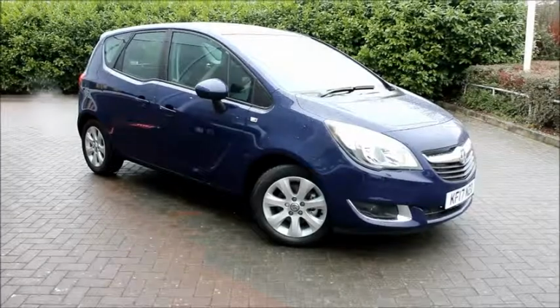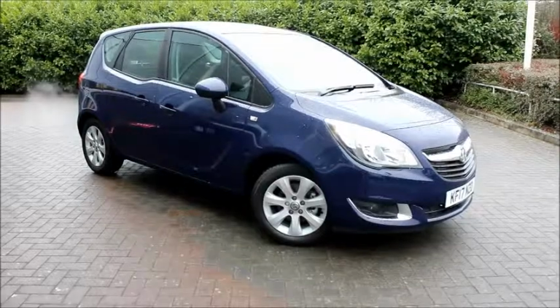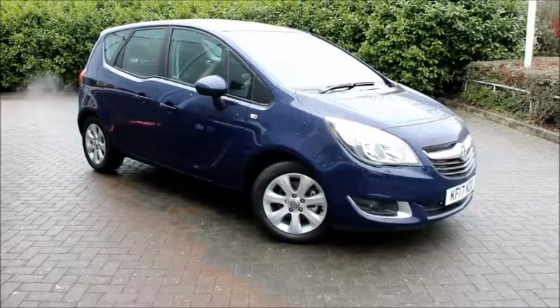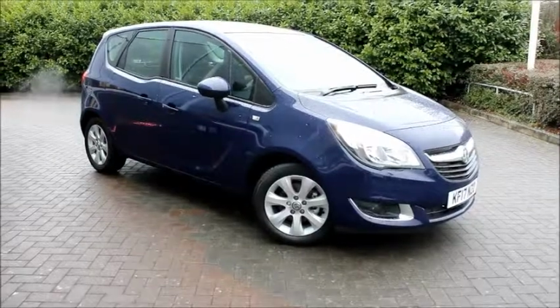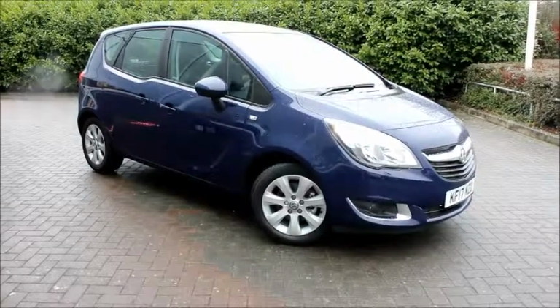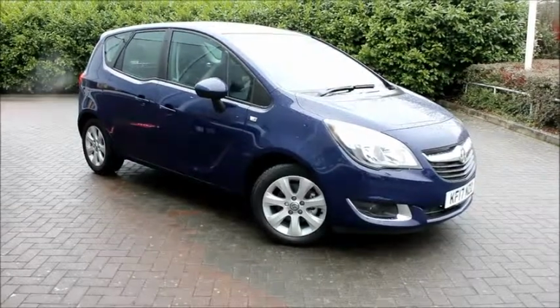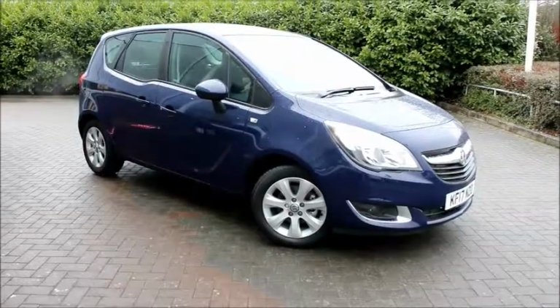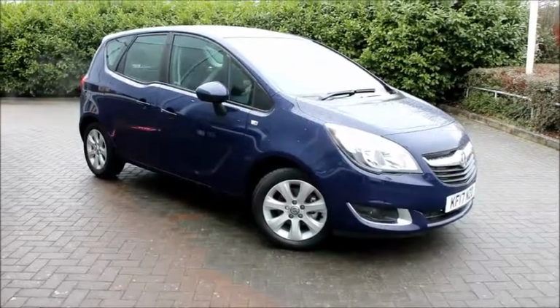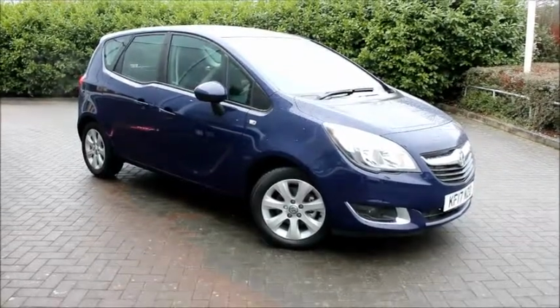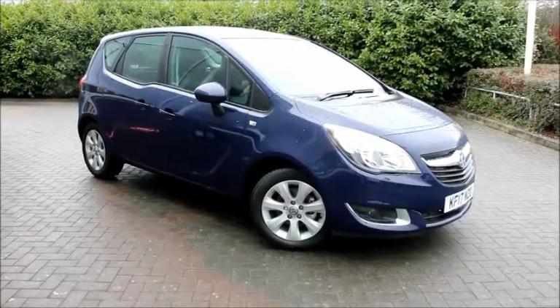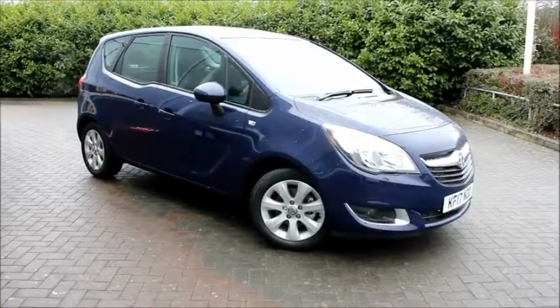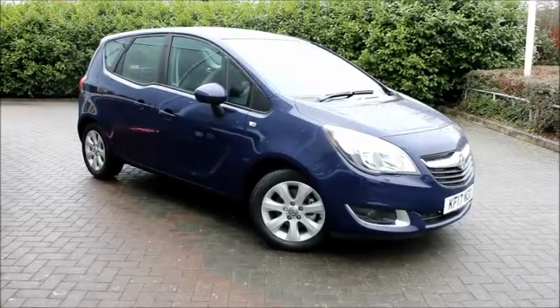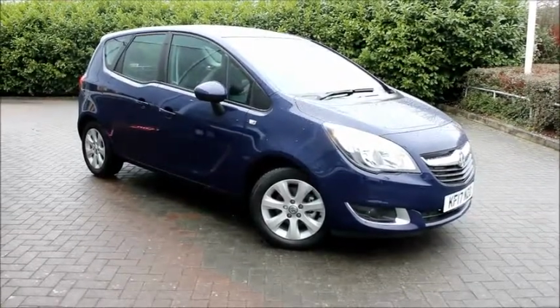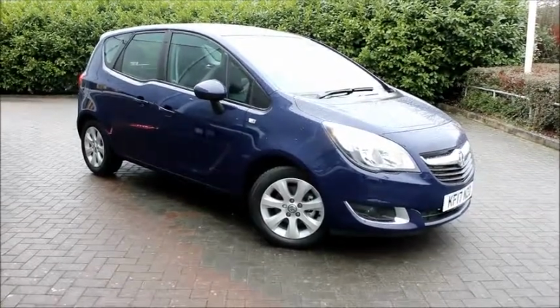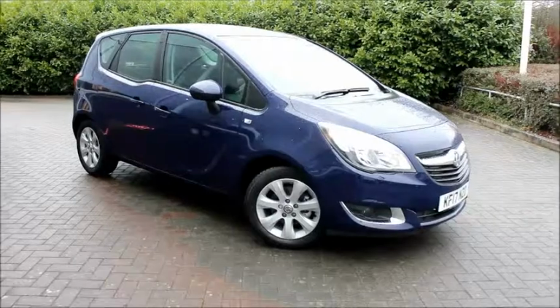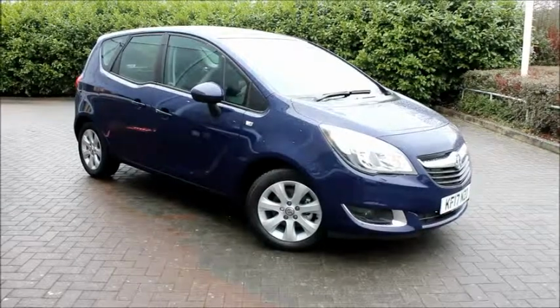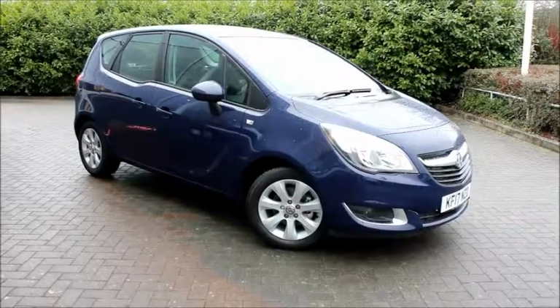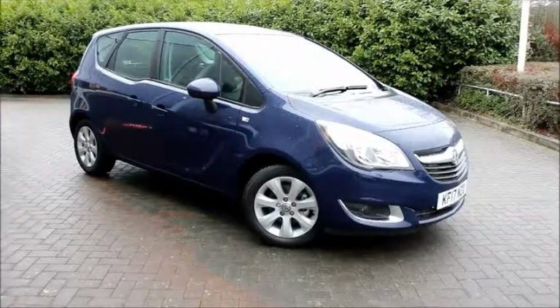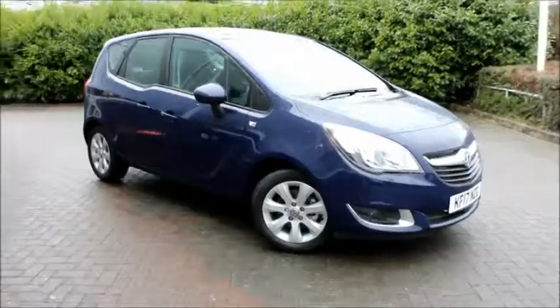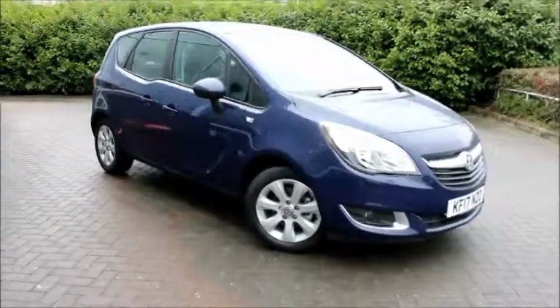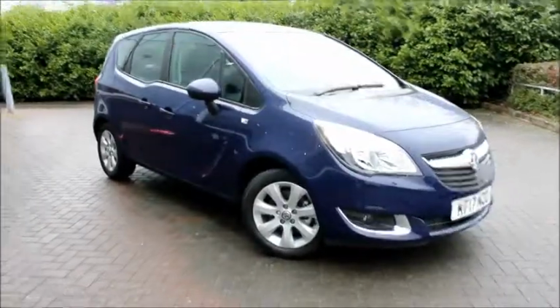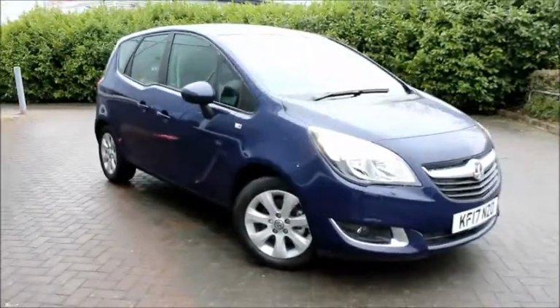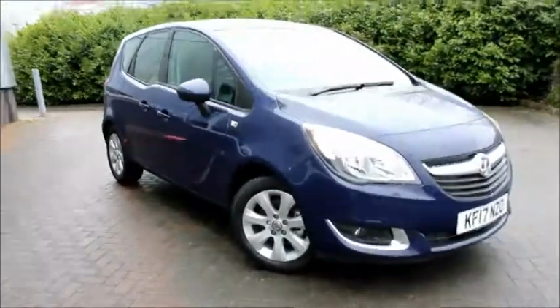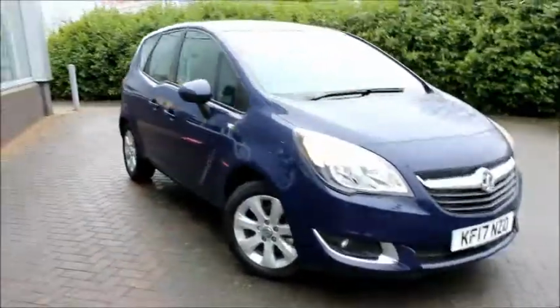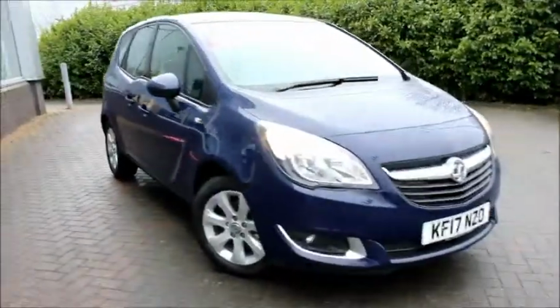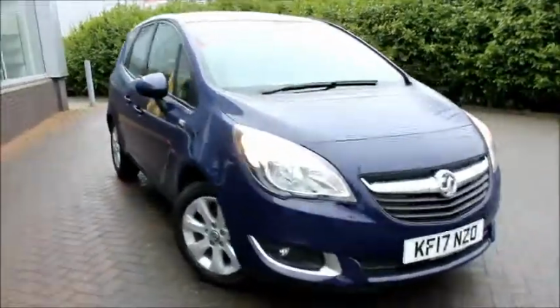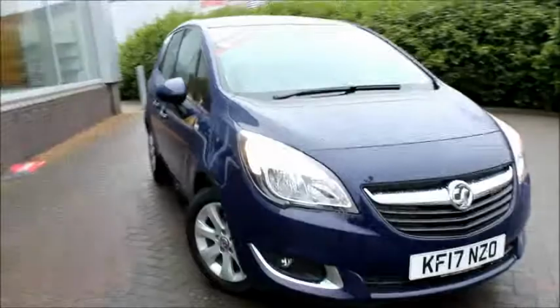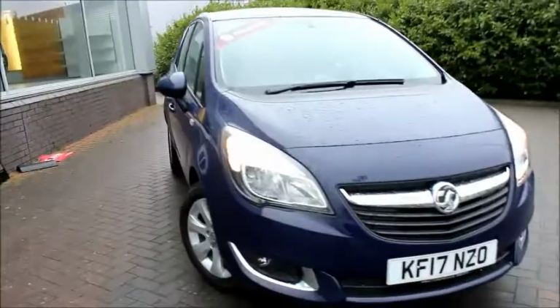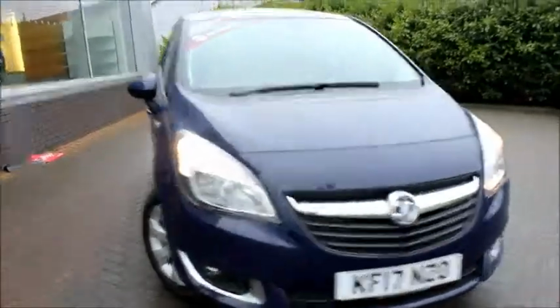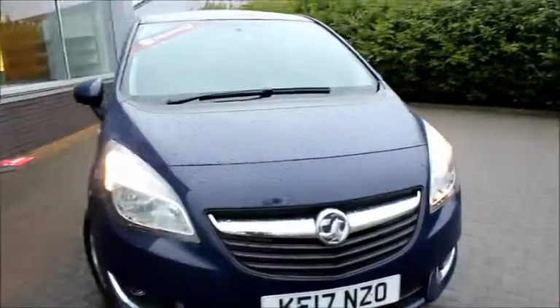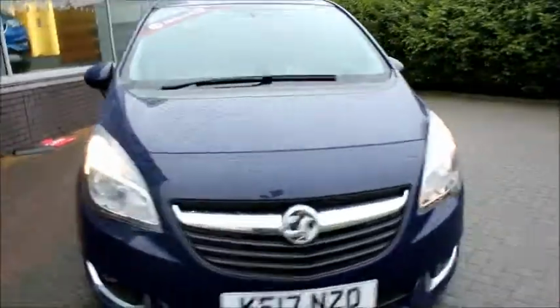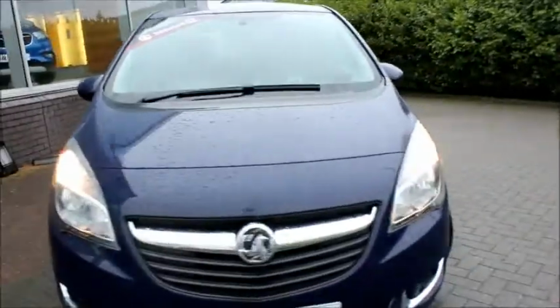Welcome to now Vauxhall. Here today with a Vauxhall Meriva 1.4 petrol engine fitted with a 5-speed manual gearbox. This vehicle is finished in blue metallic paint, was registered March 2017, and as you can see it's on the 17 number plate.